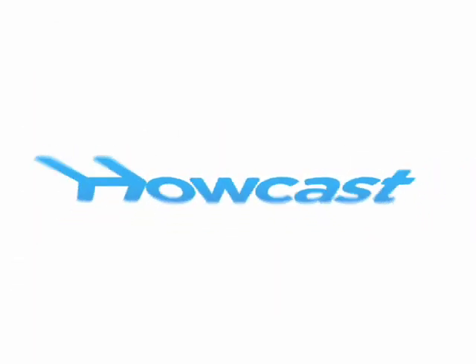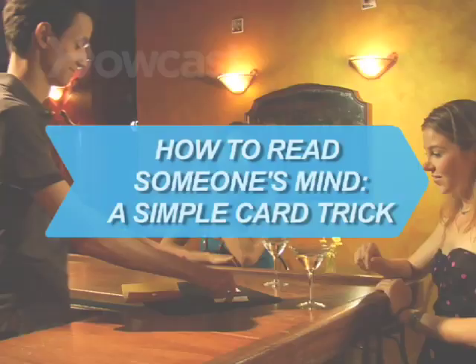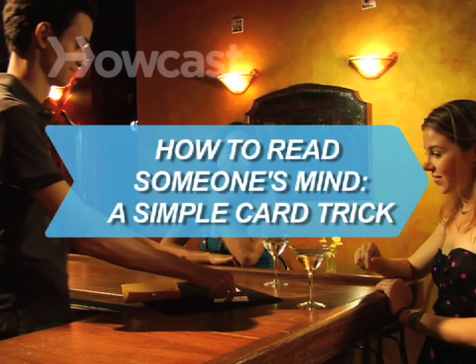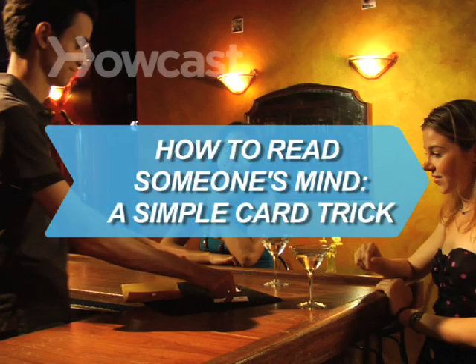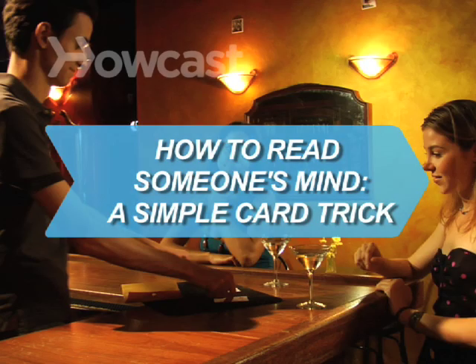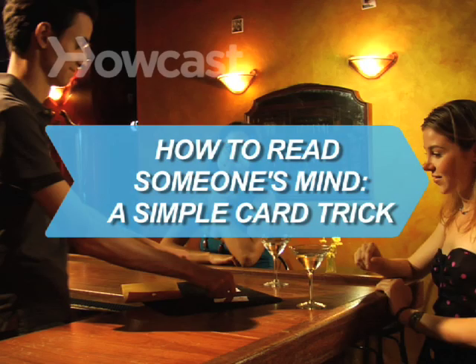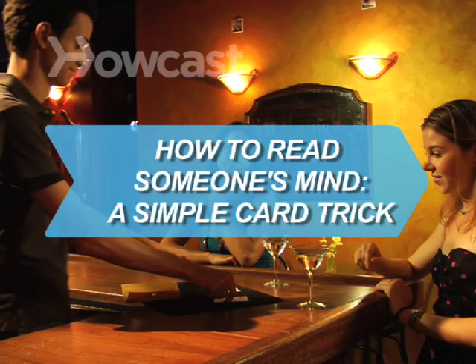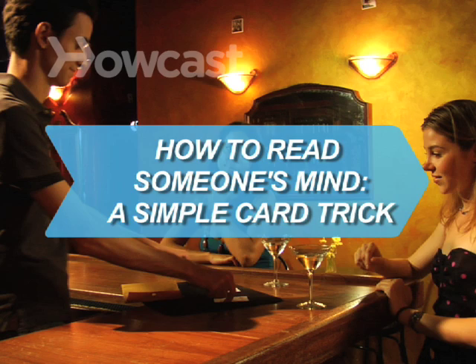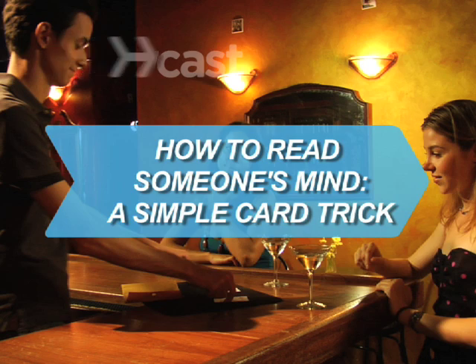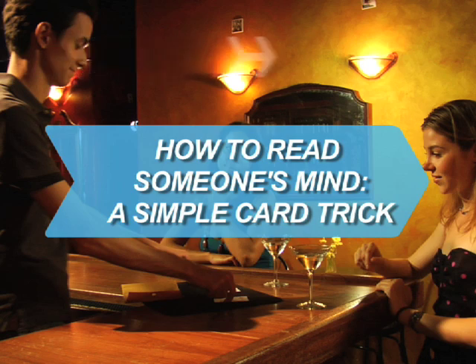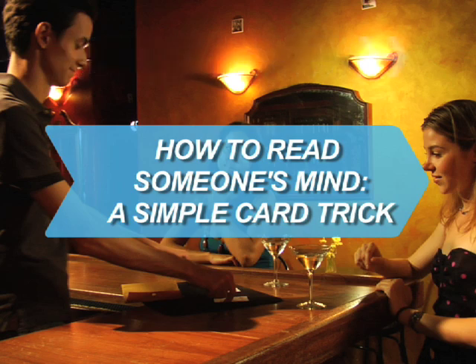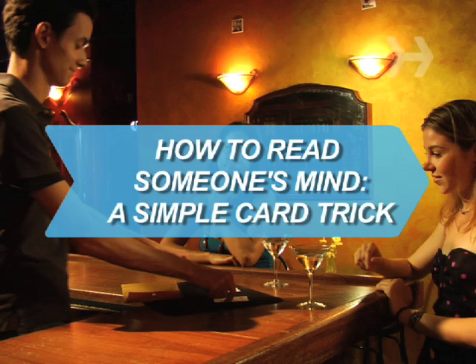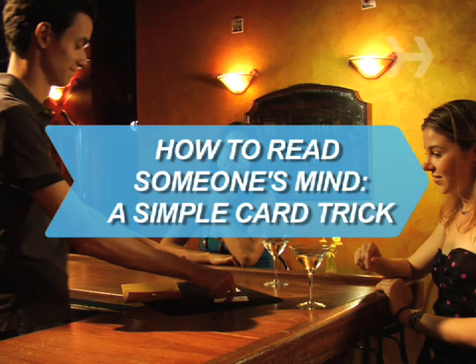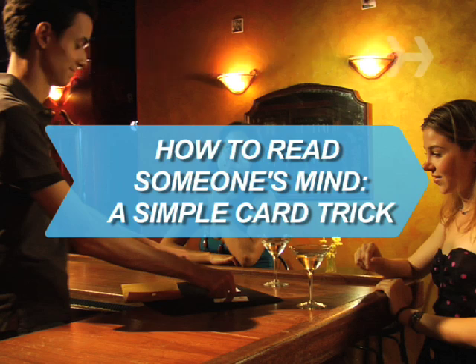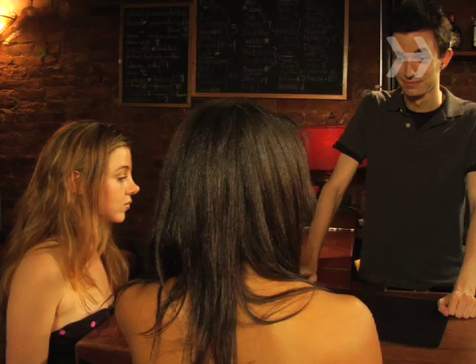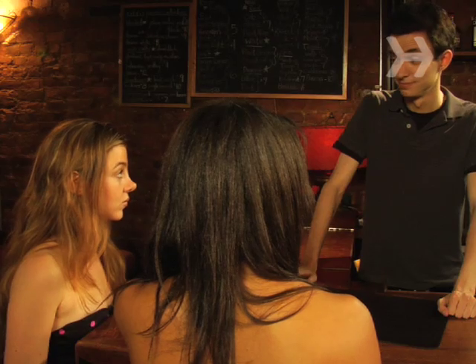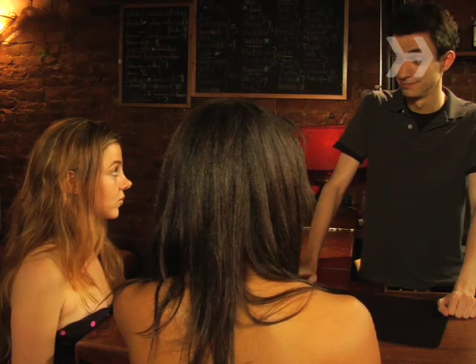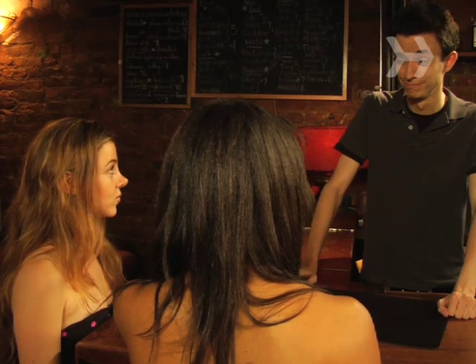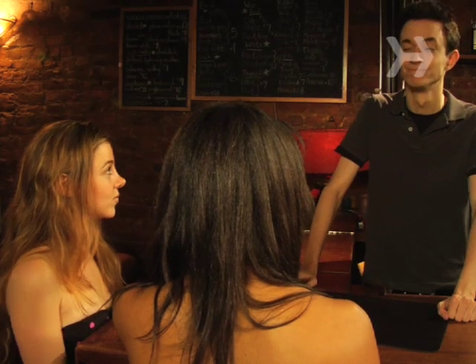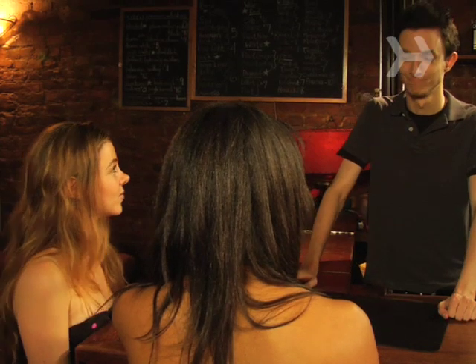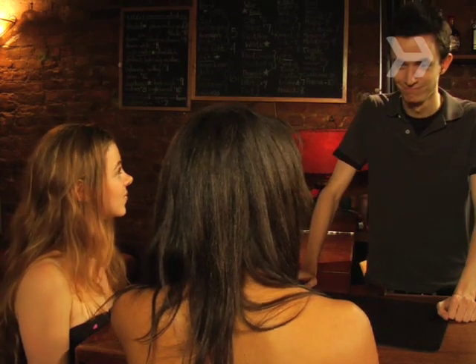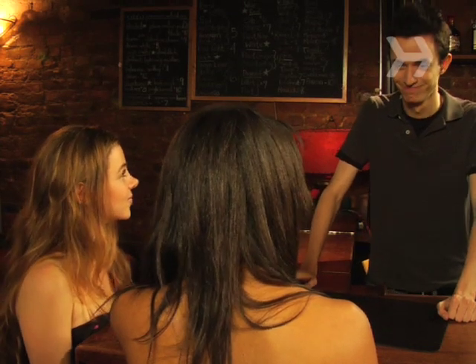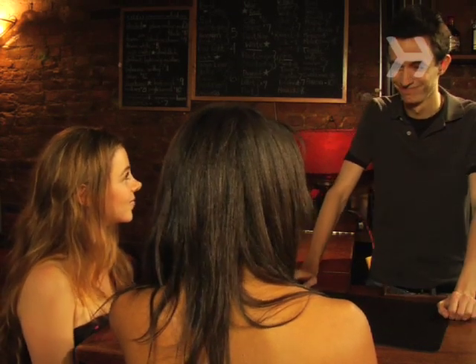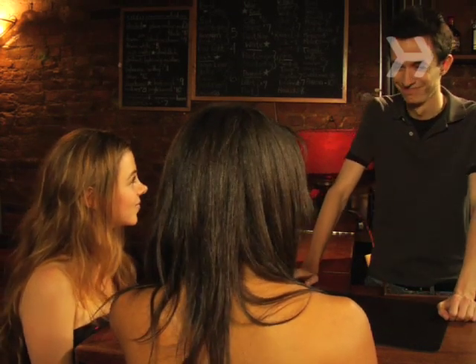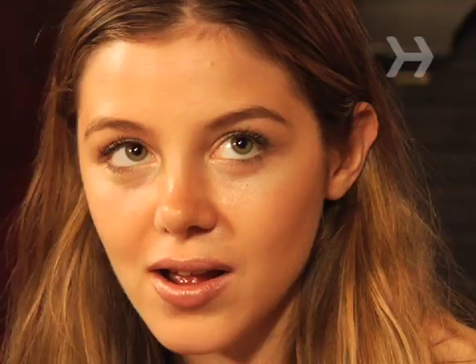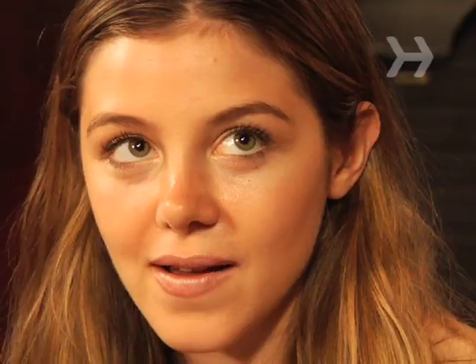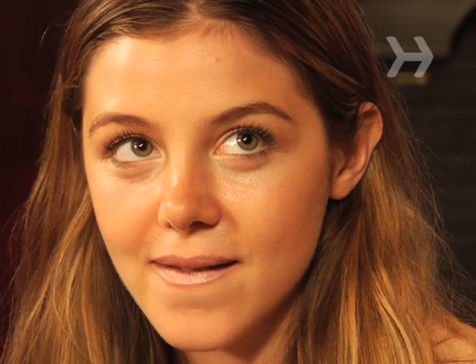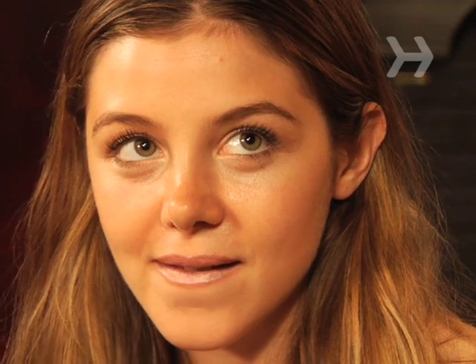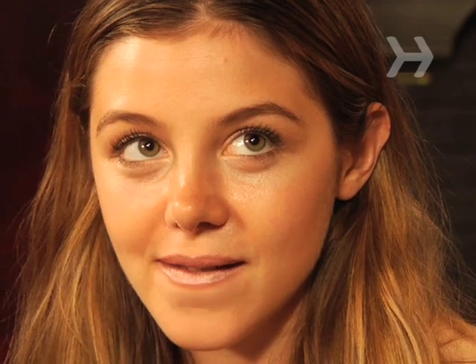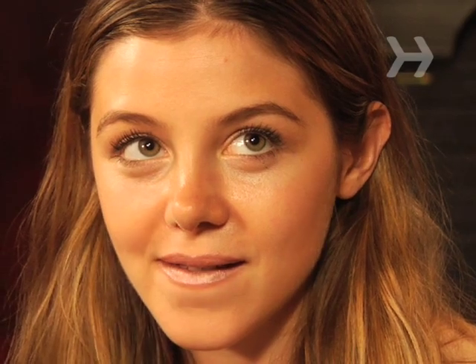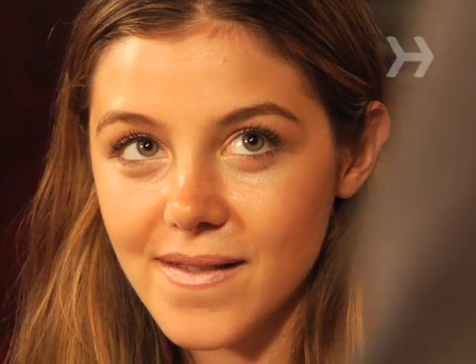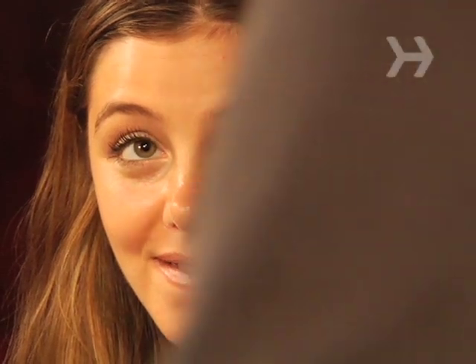How to Read Someone's Mind: a simple card trick. You don't have to be a psychic to read someone's mind, or at least to make them think you're reading their mind.